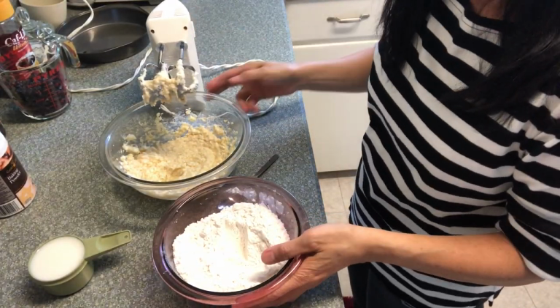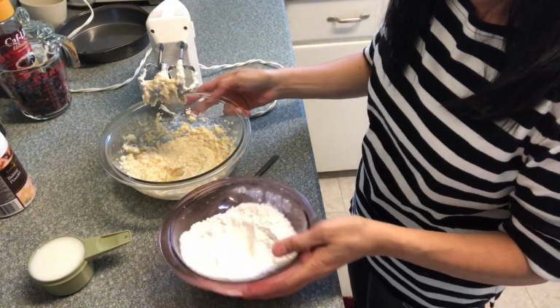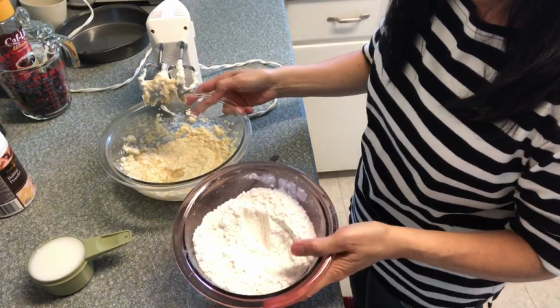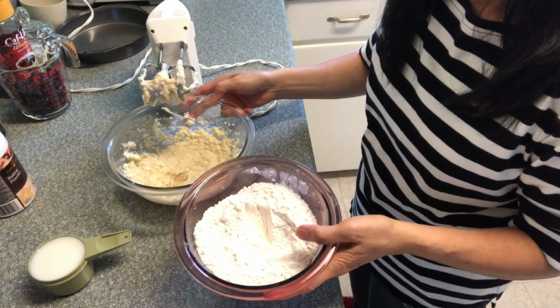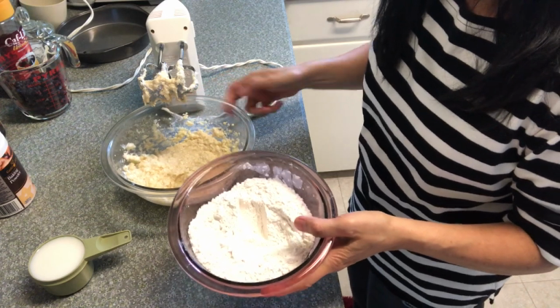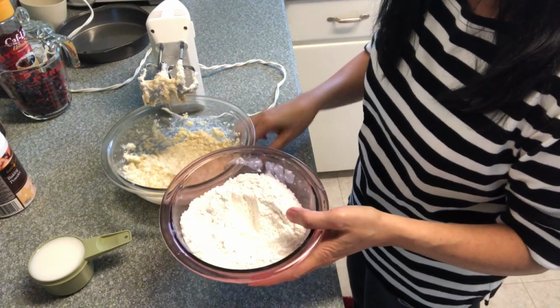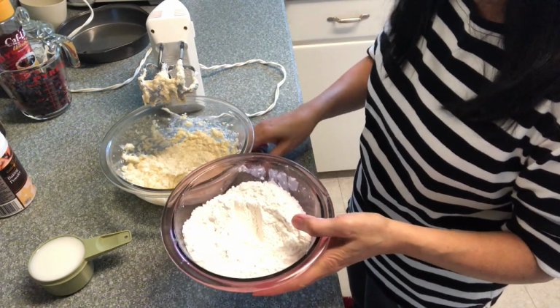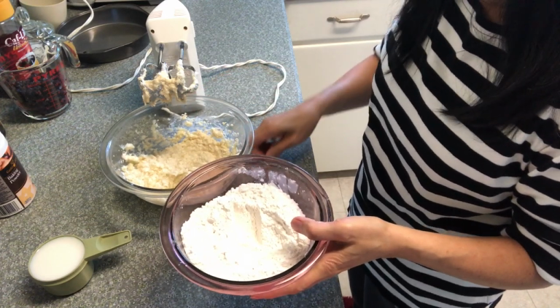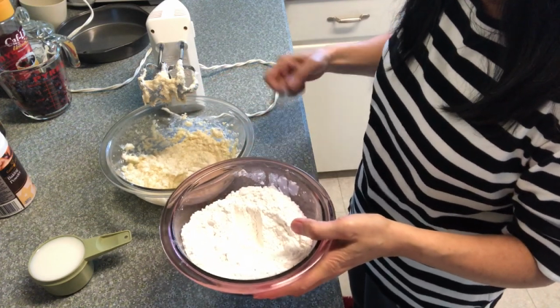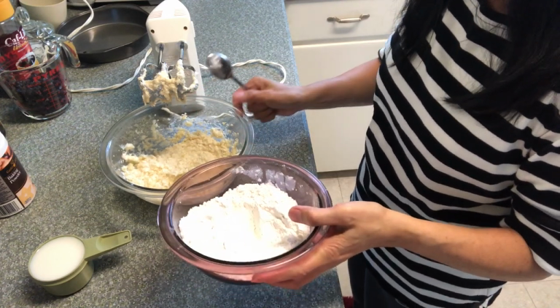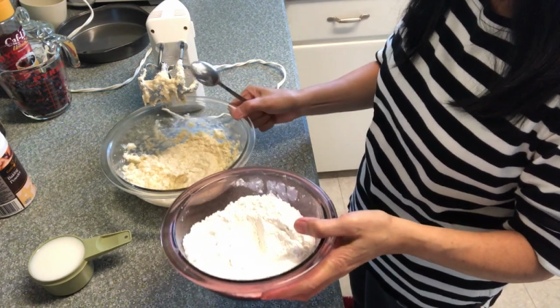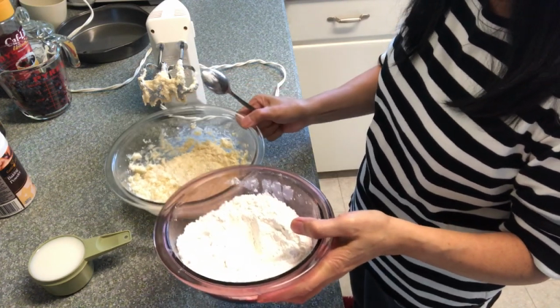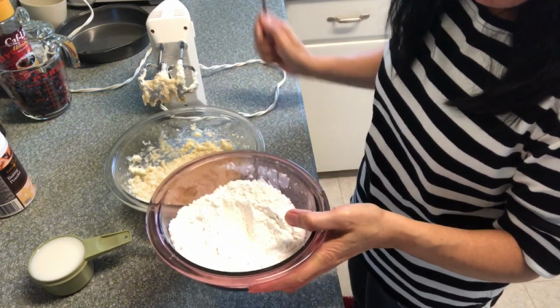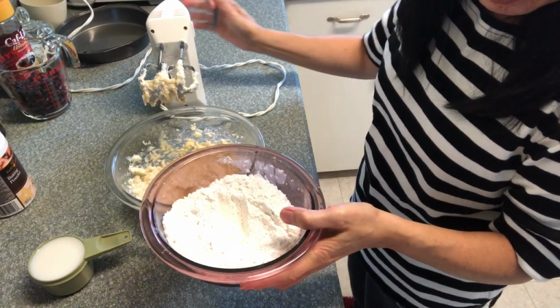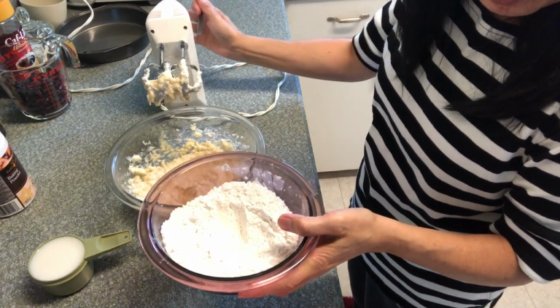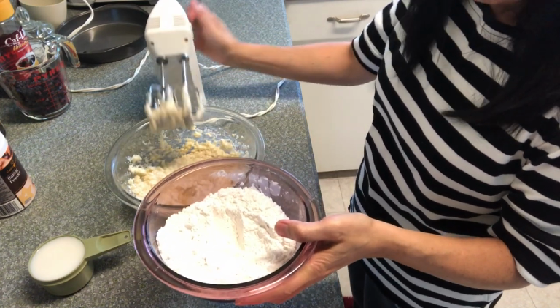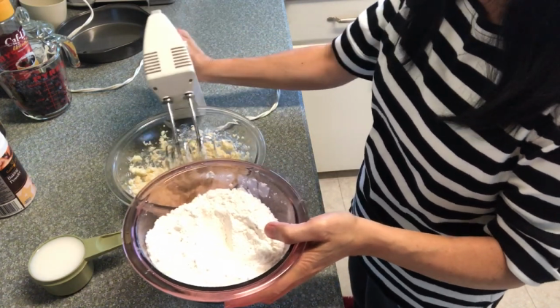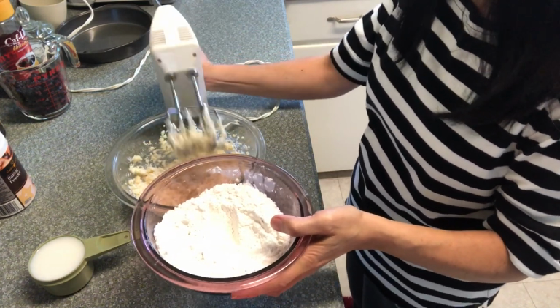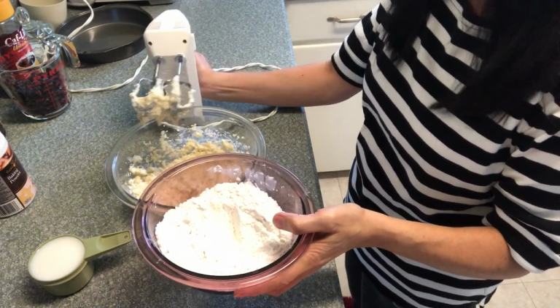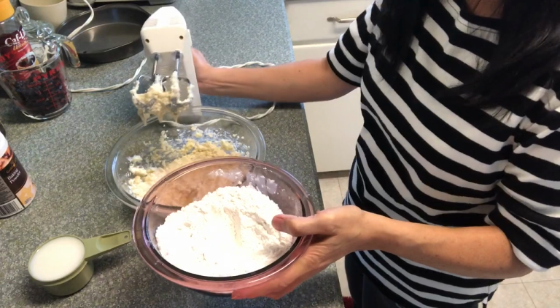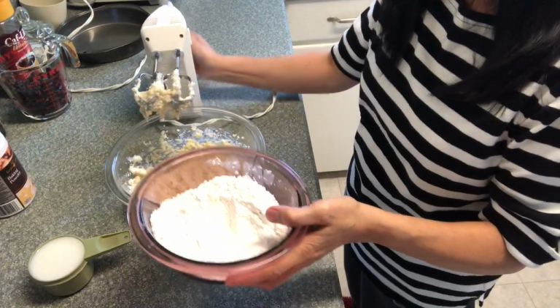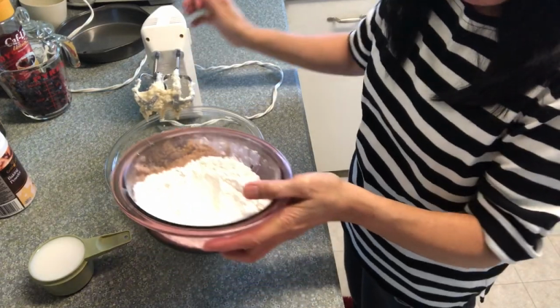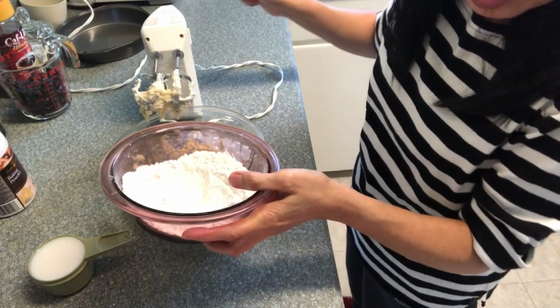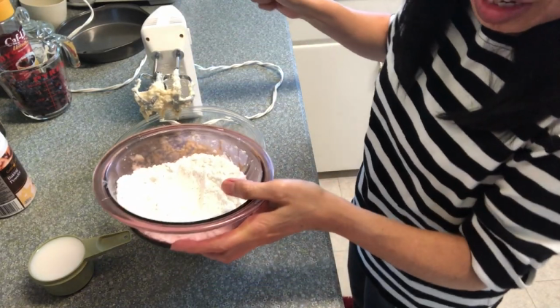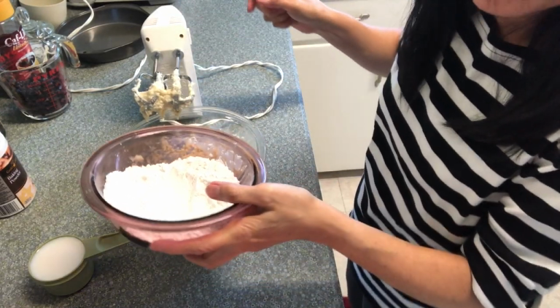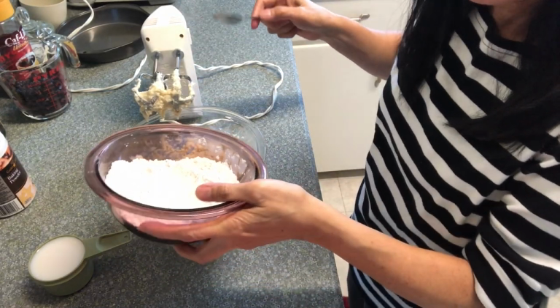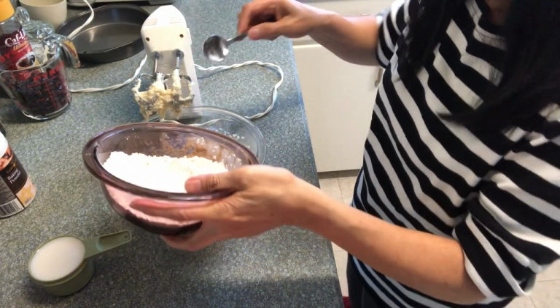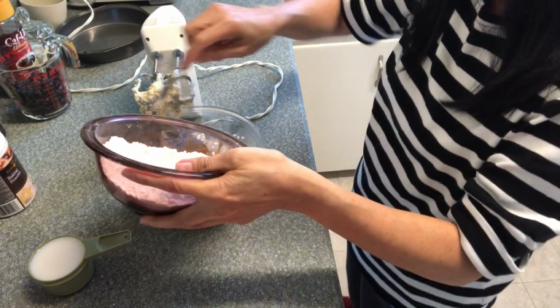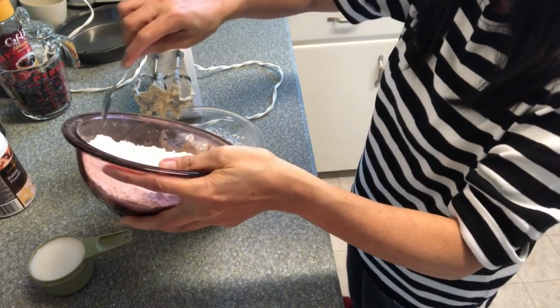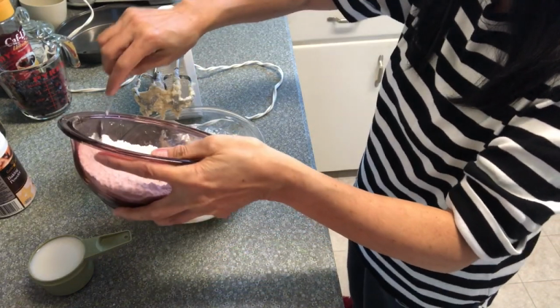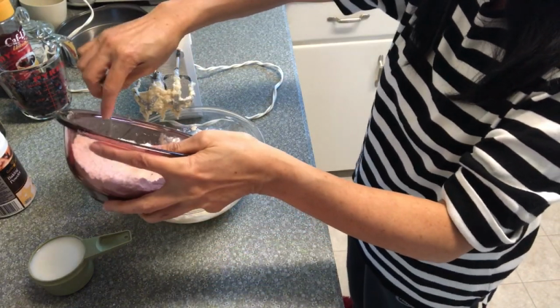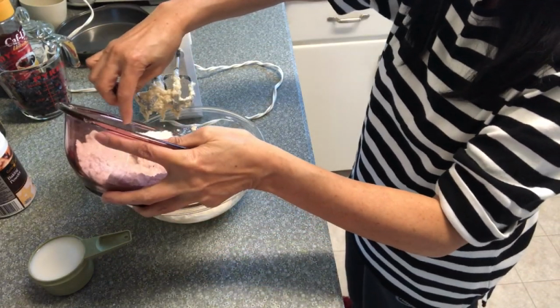I will mix this flour mixture alternately with milk.